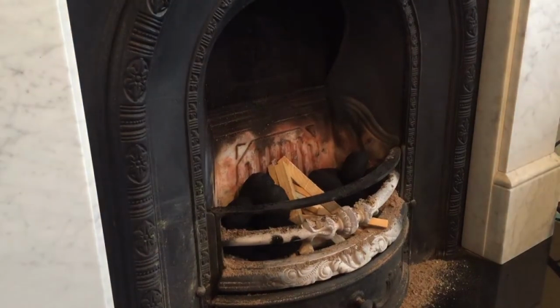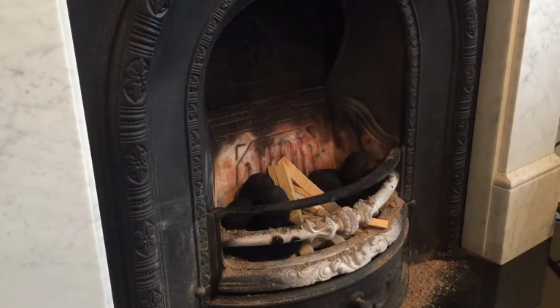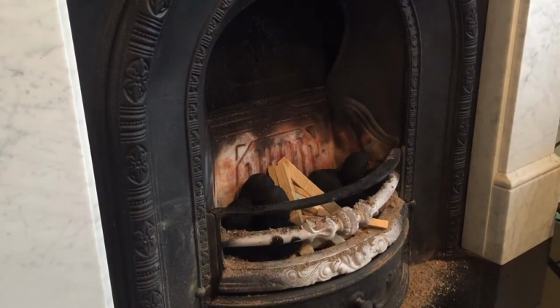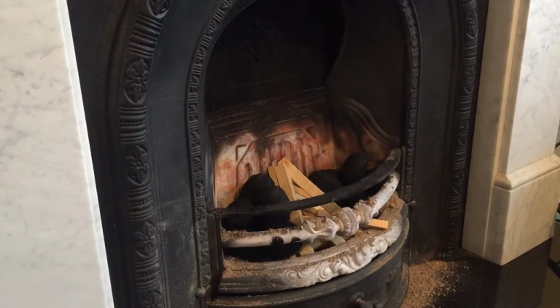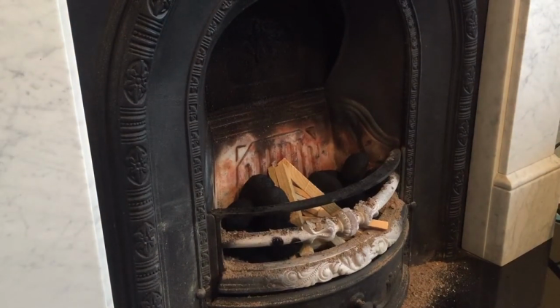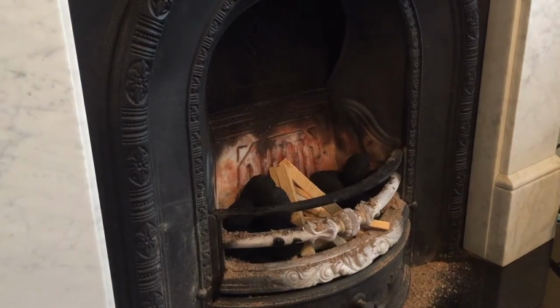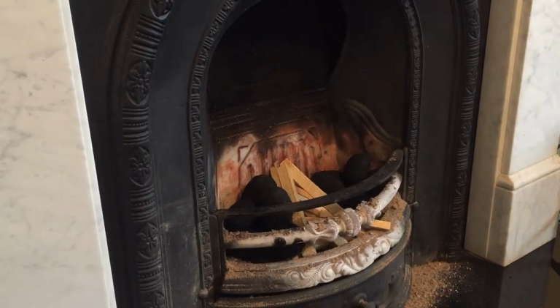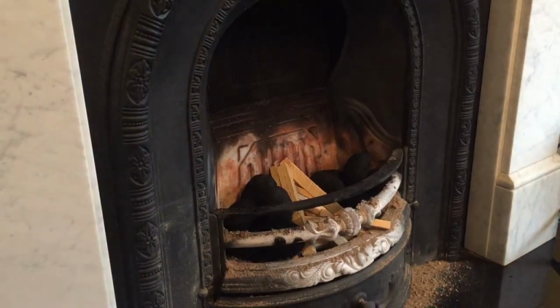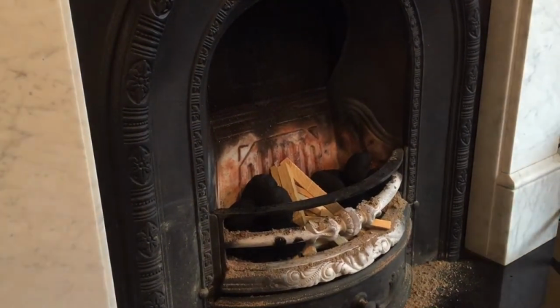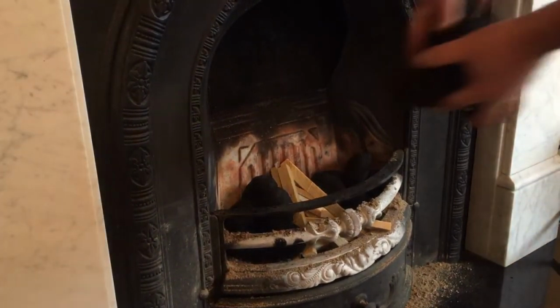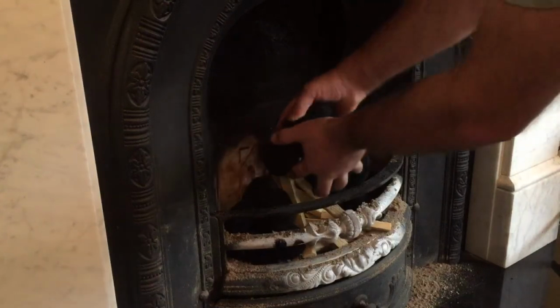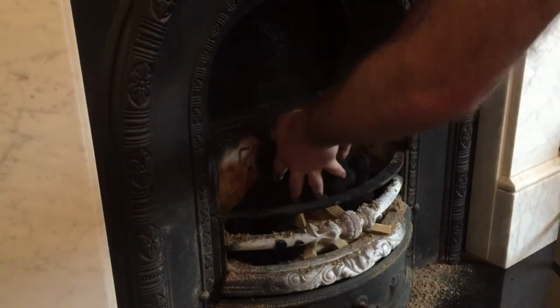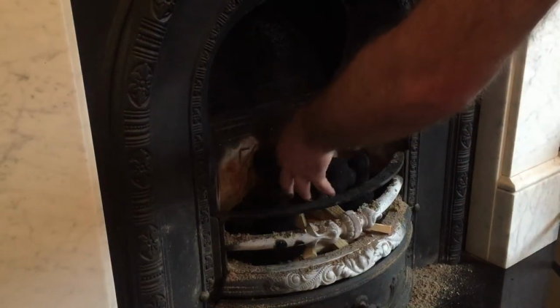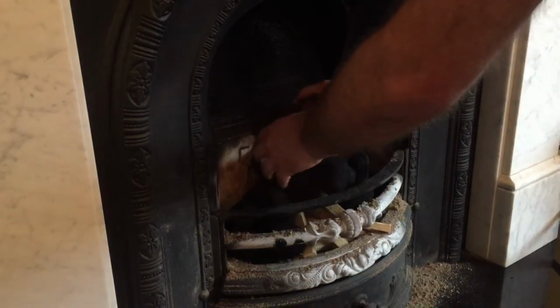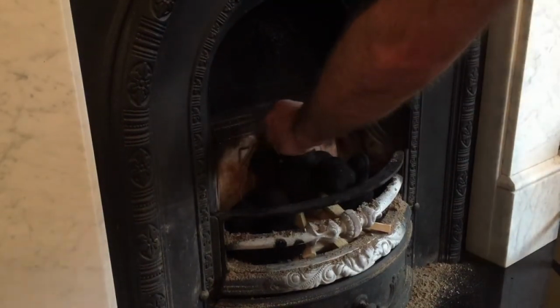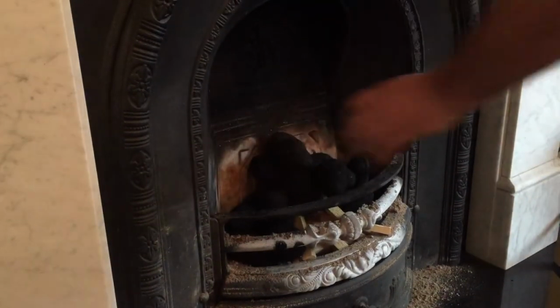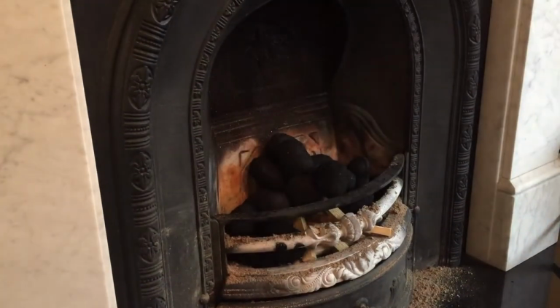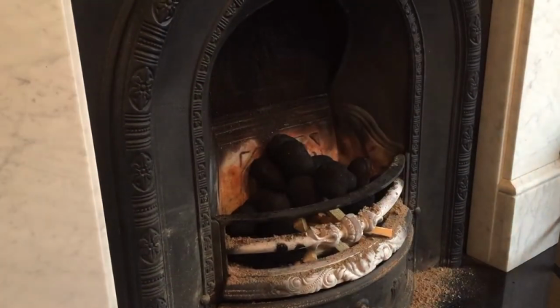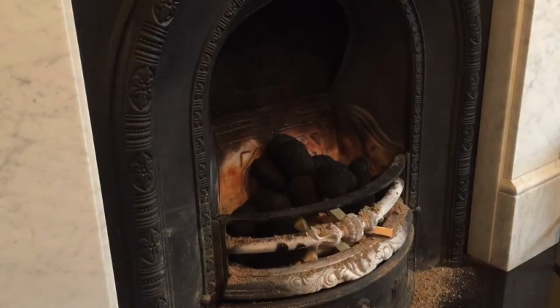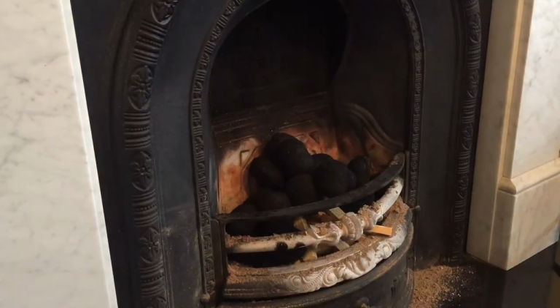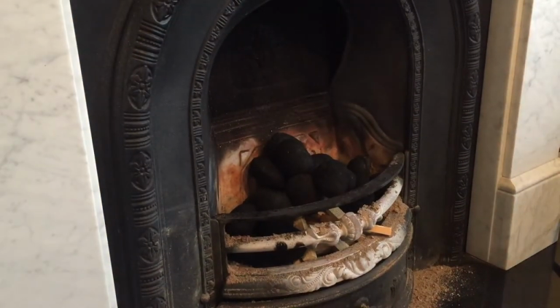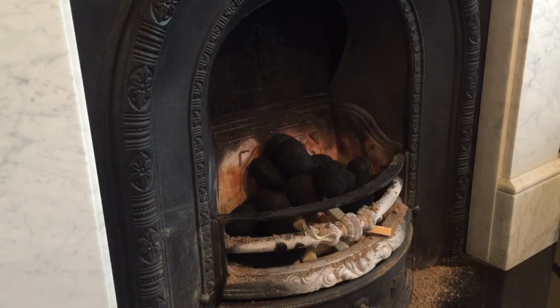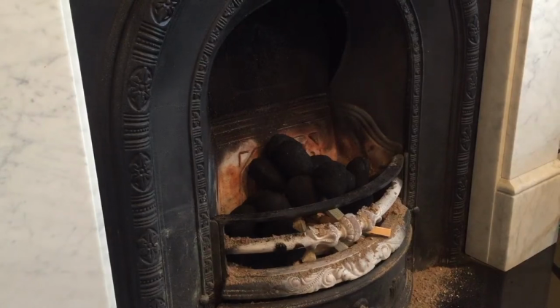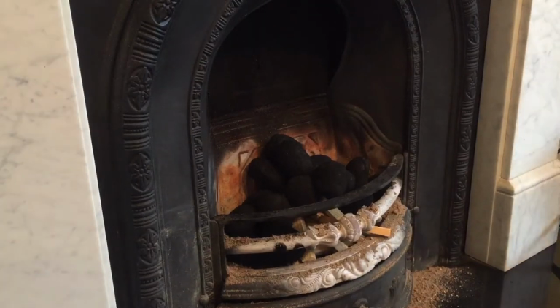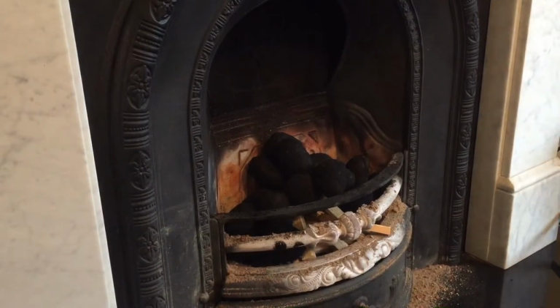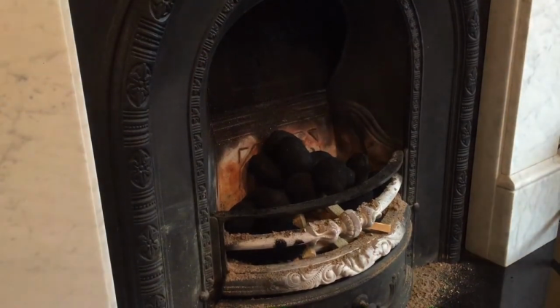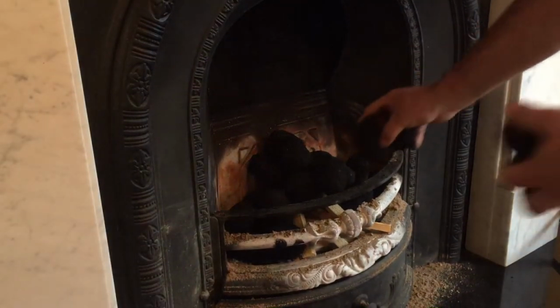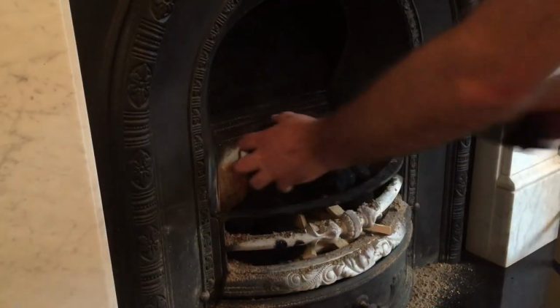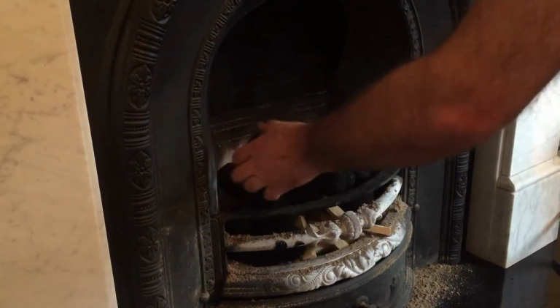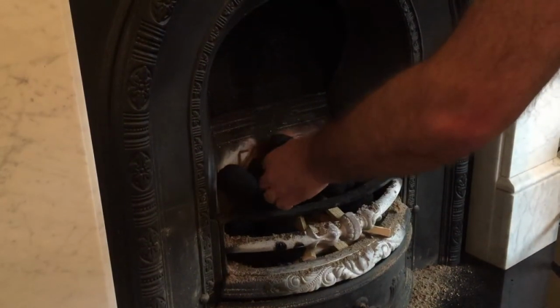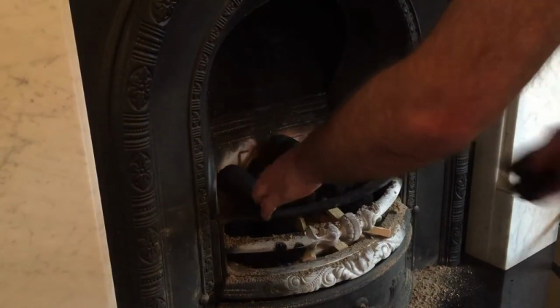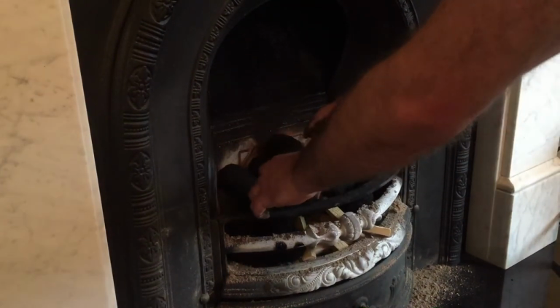Make sure your kindling isn't all piled flat. Make sure it looks like a little pyramid if you can. Drop that on like that. I'm going to put one more bit of coal just to pack it out slightly, like so.